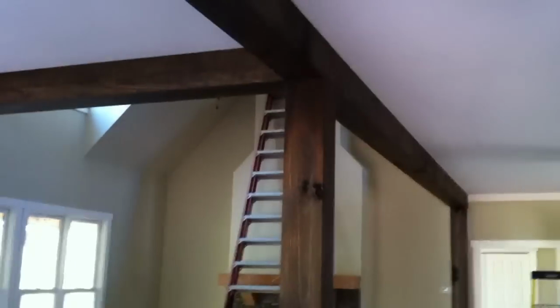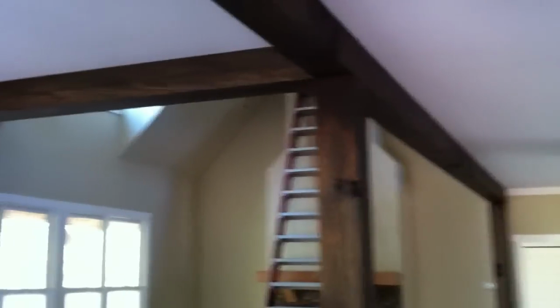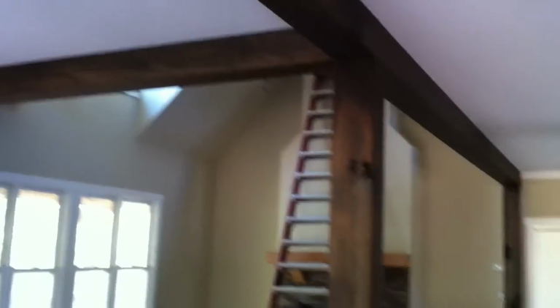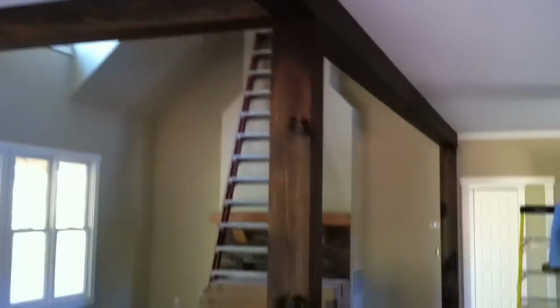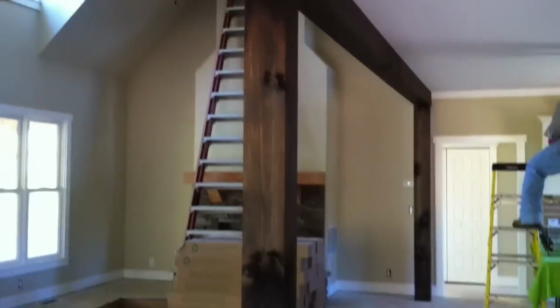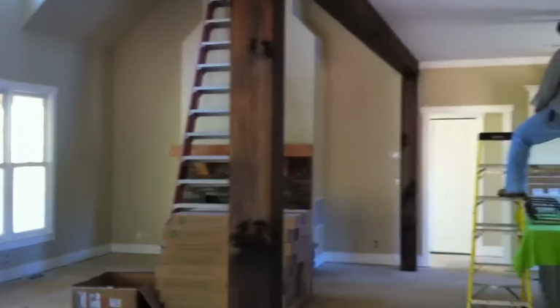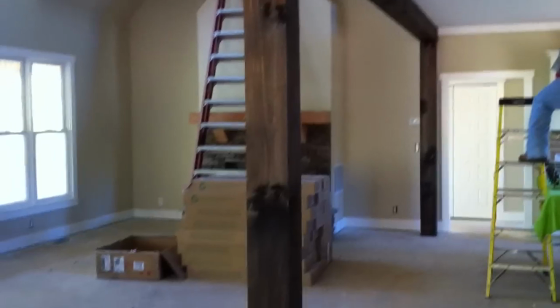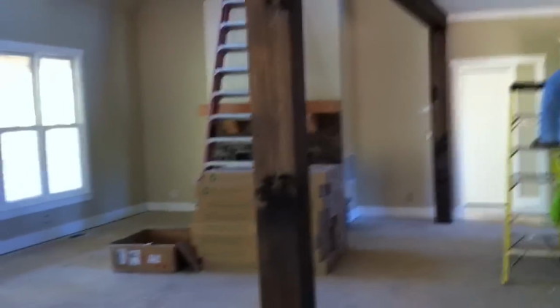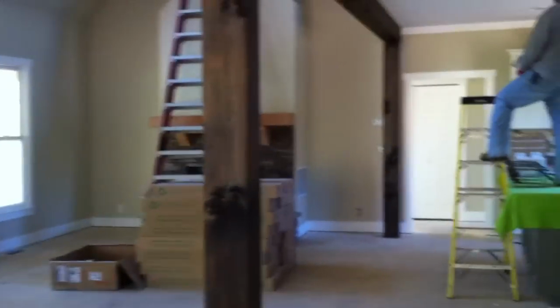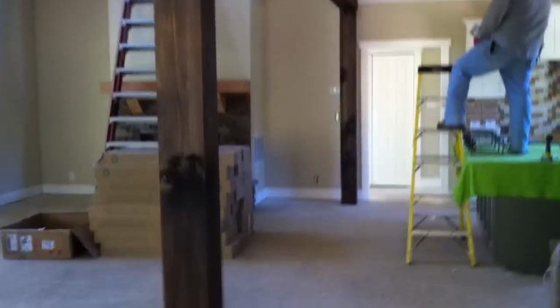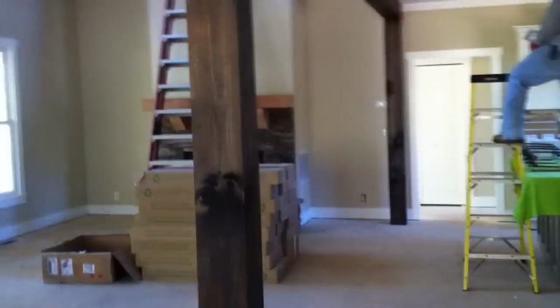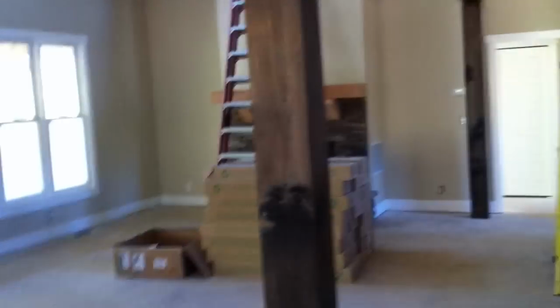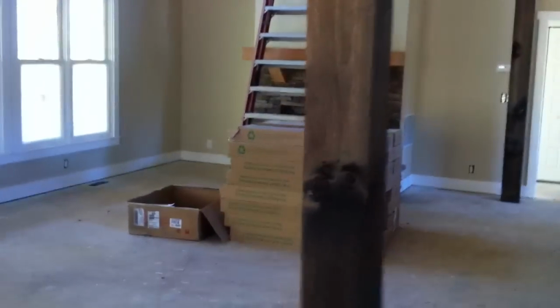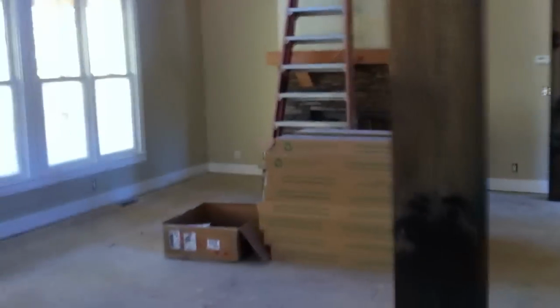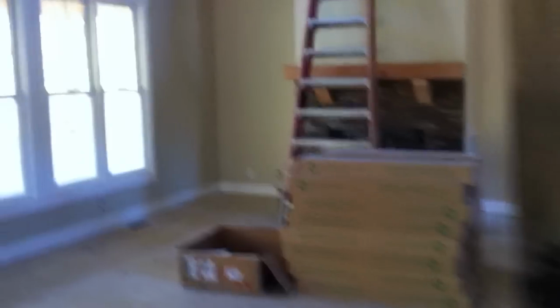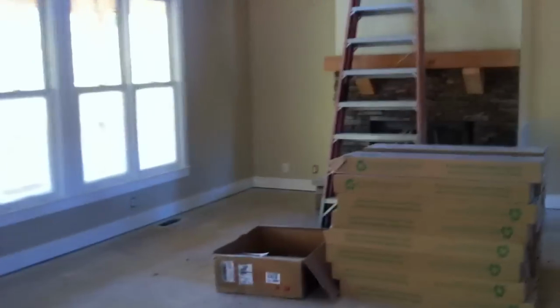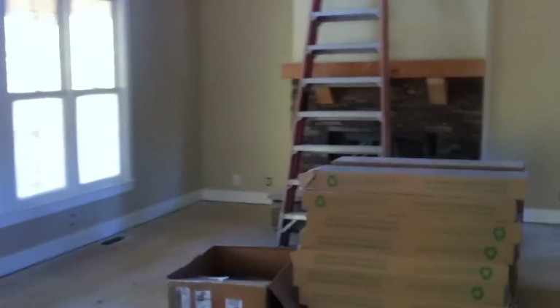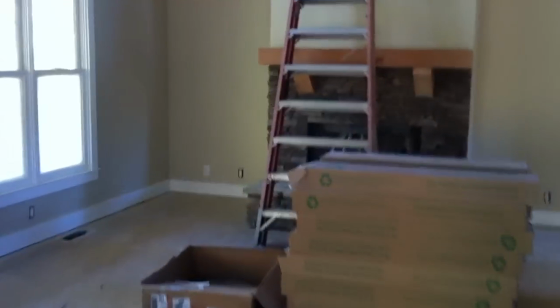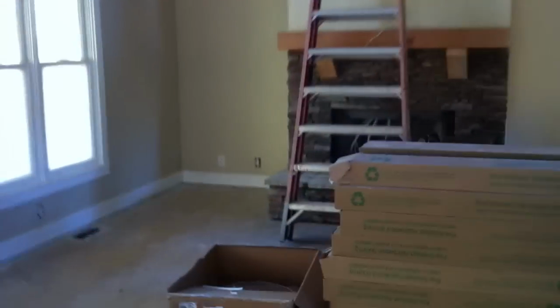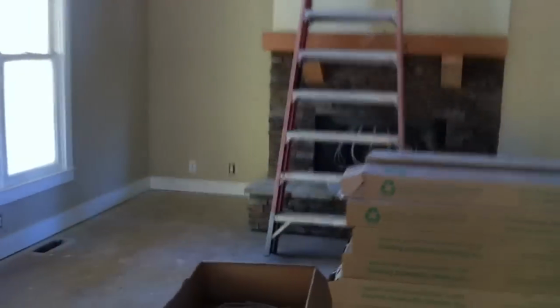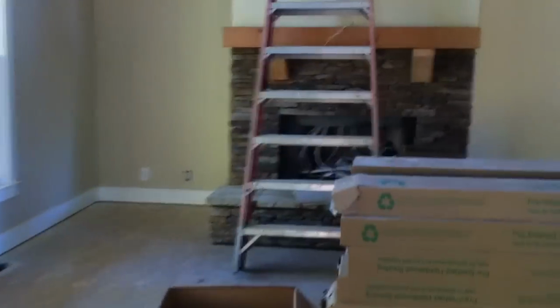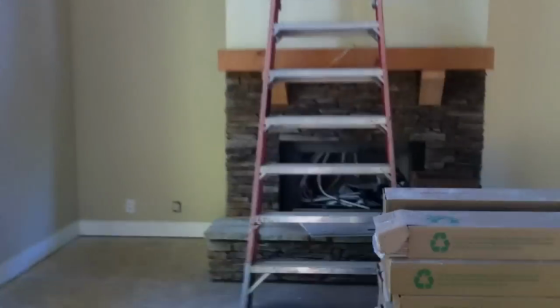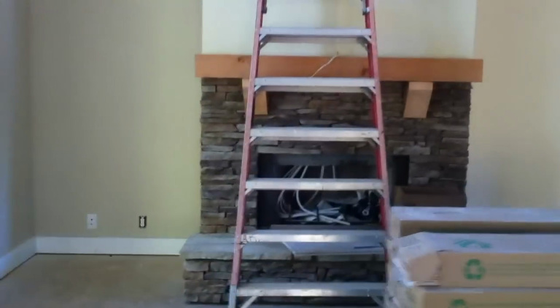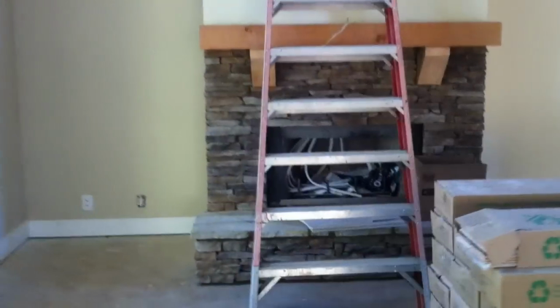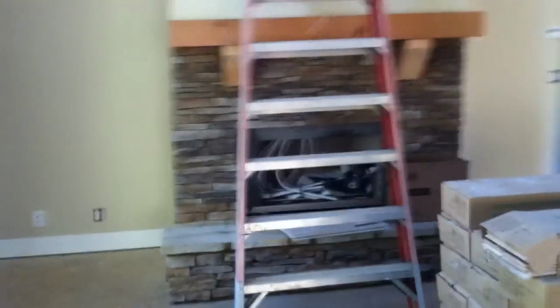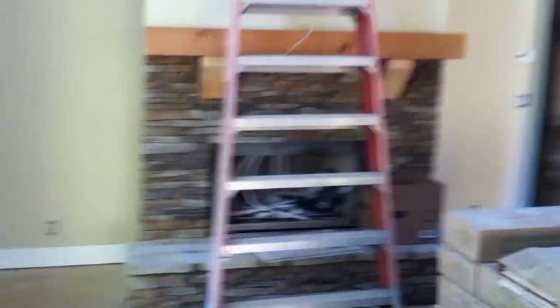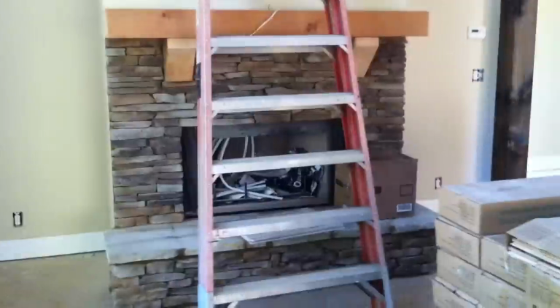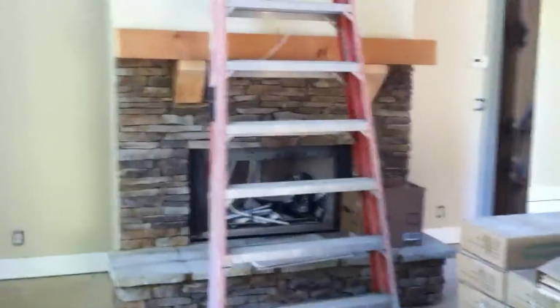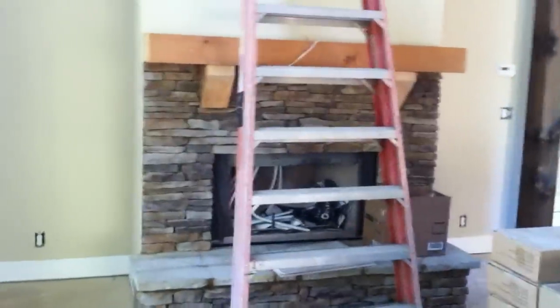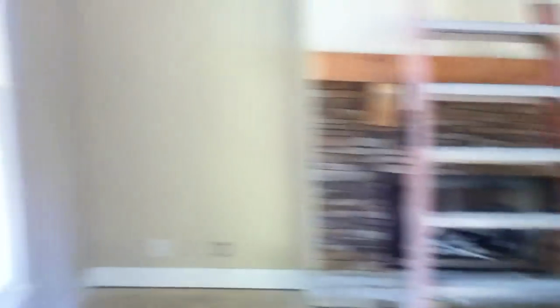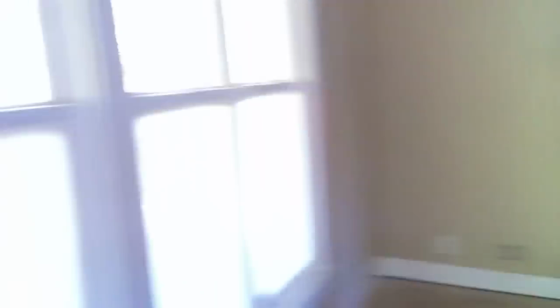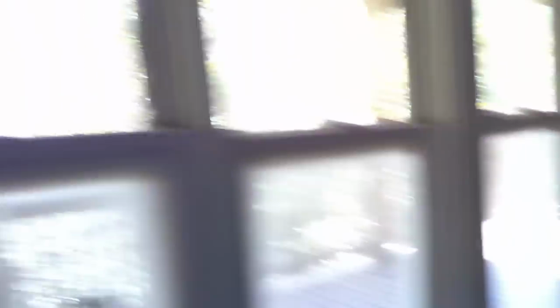A lot of the stained beams are in place now. We've got the stonework done around the fireplace in the great room. We'll get a better shot of that next time we're out.